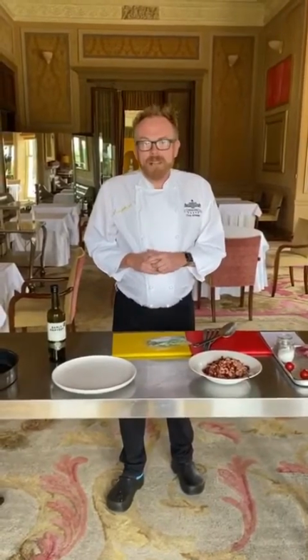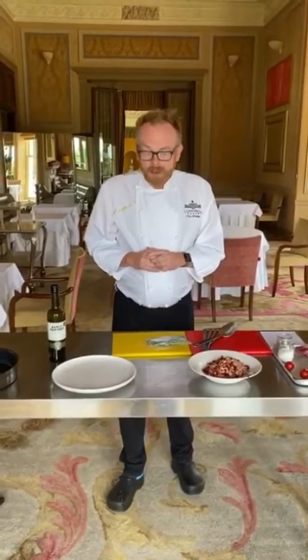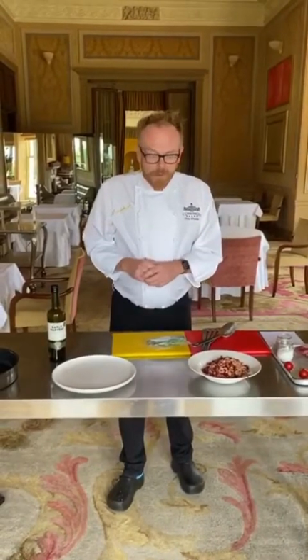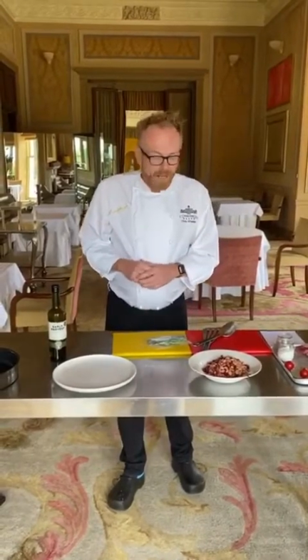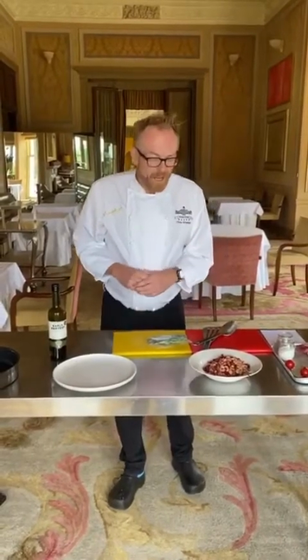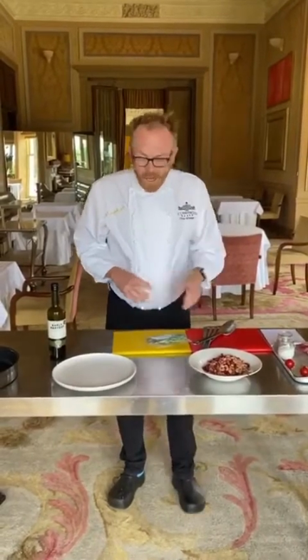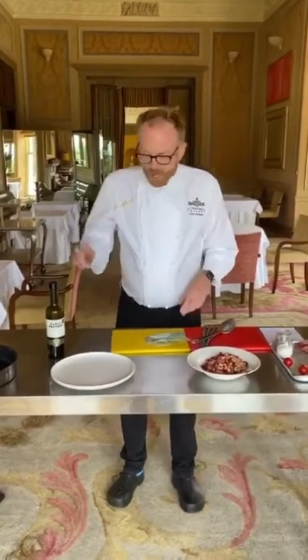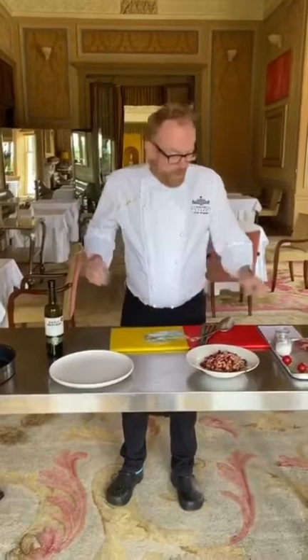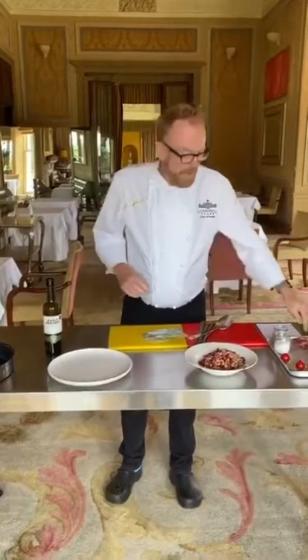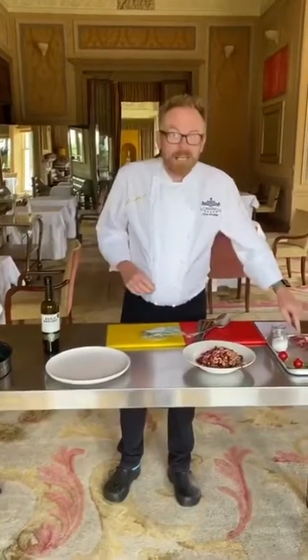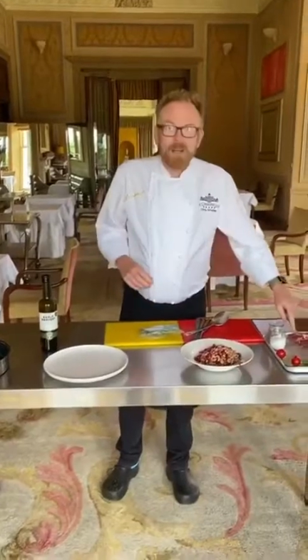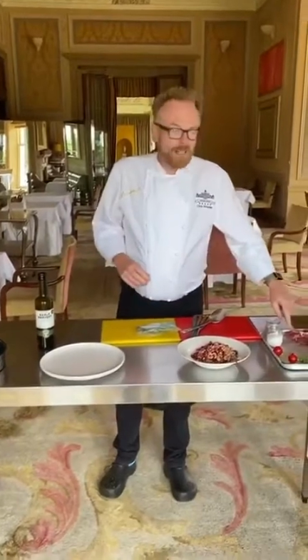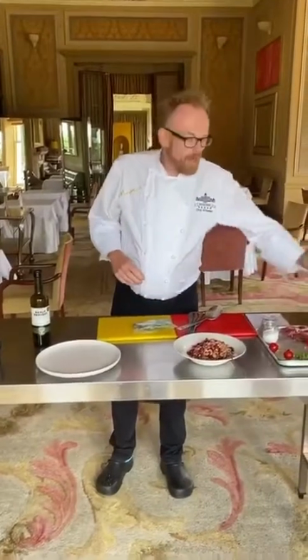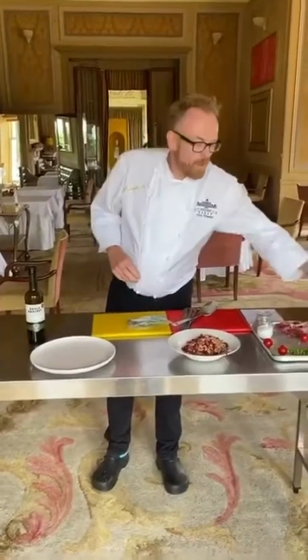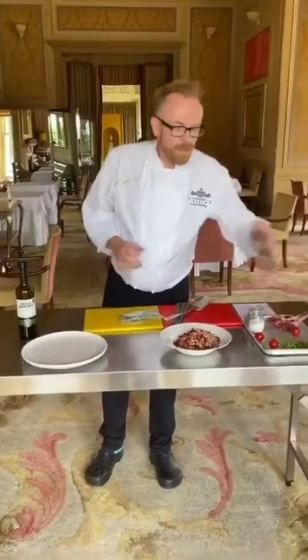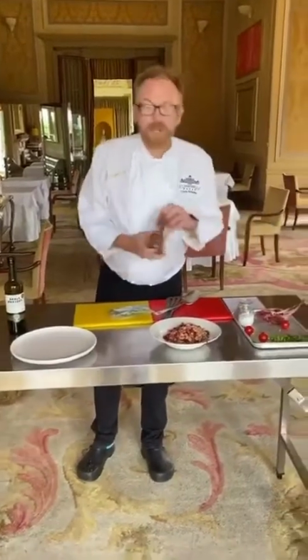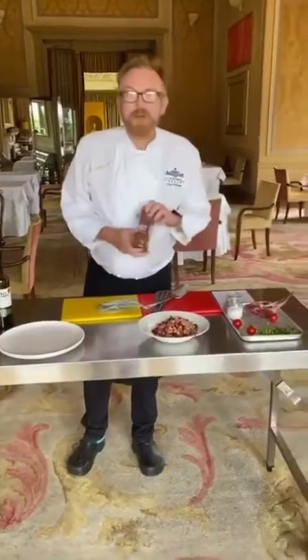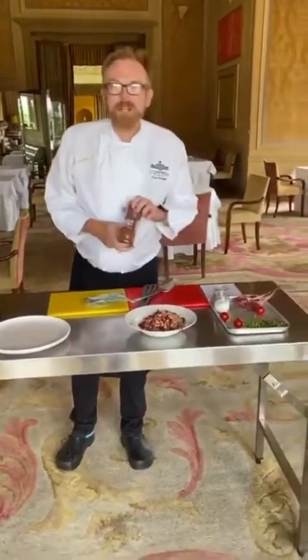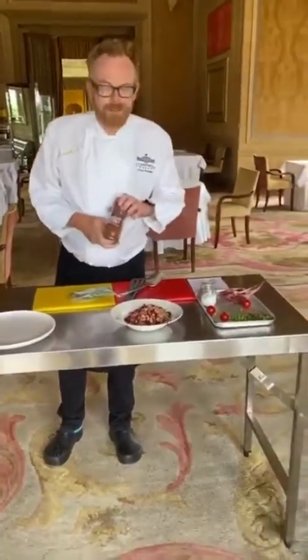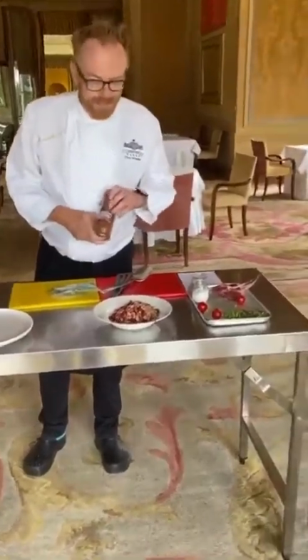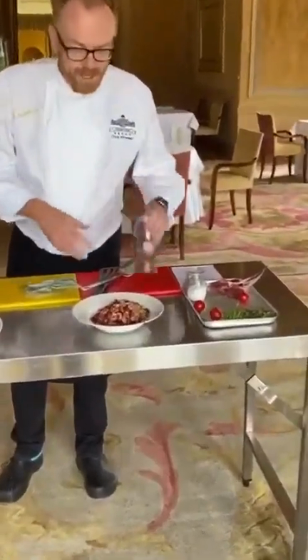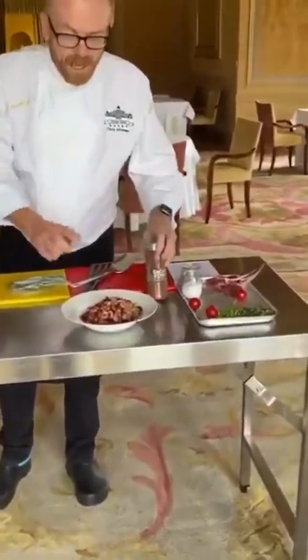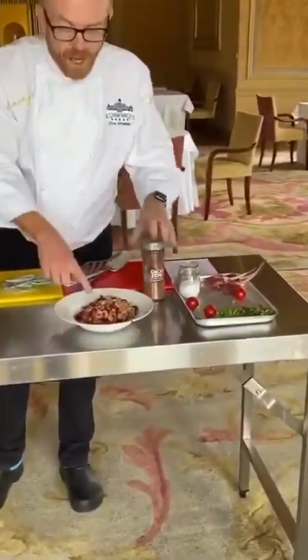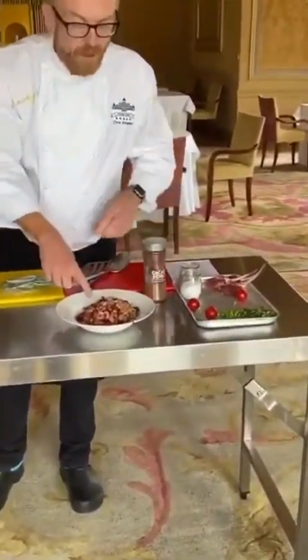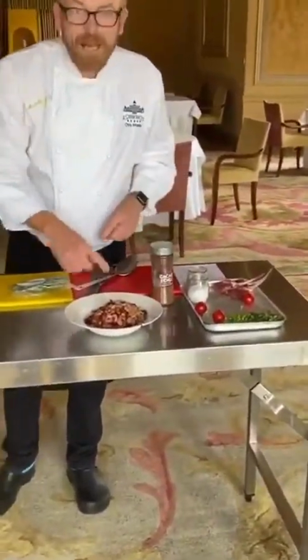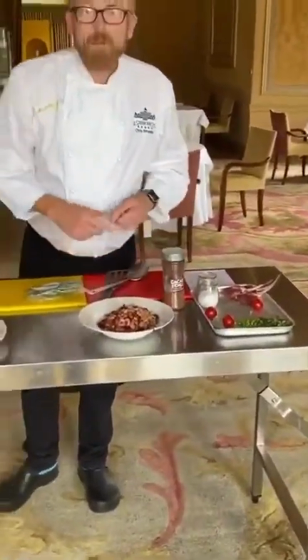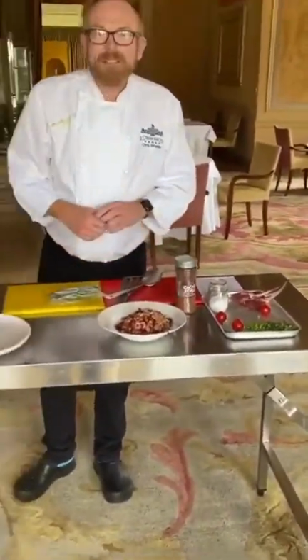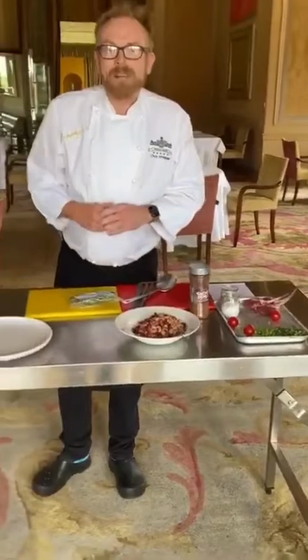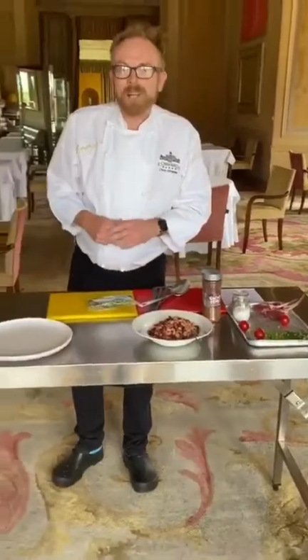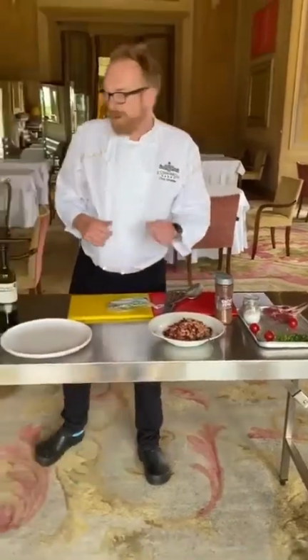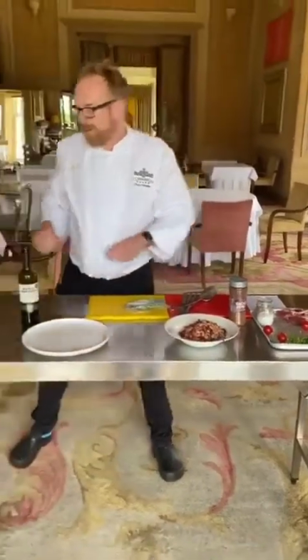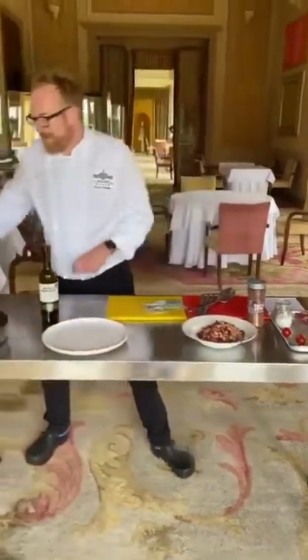So I'm going to be making pan fried lamb cutlets with cocoa and chili dressing and a ragu with beans. I'm going to start — only about five minutes.